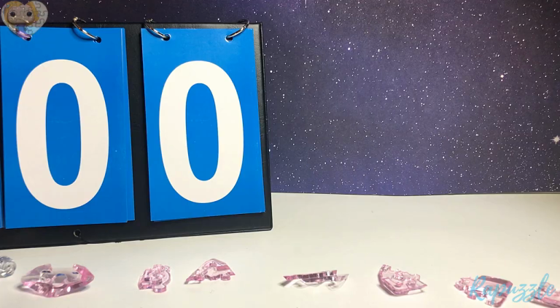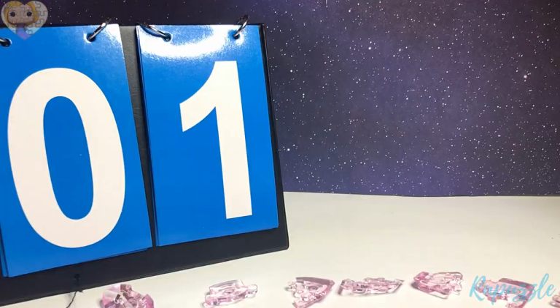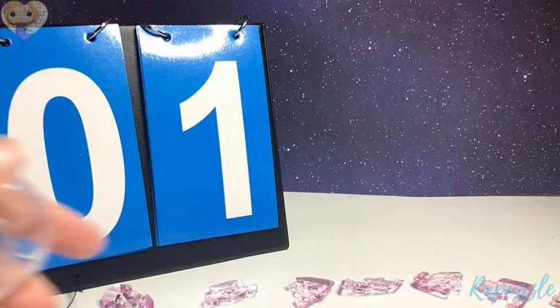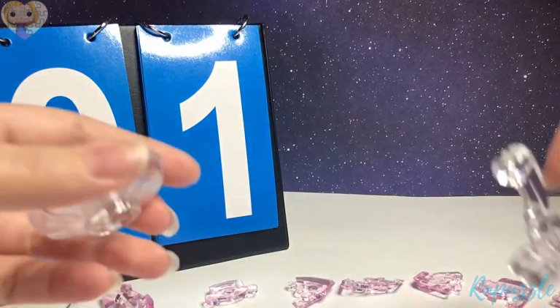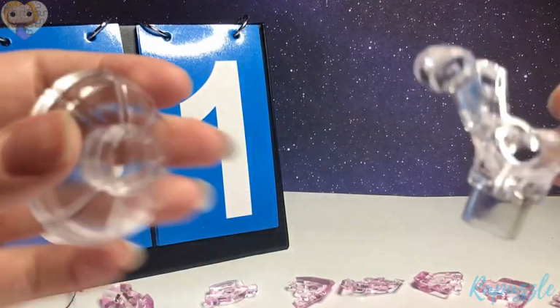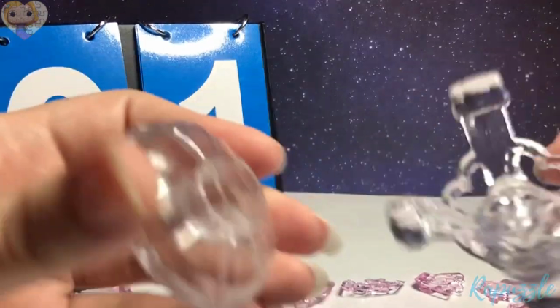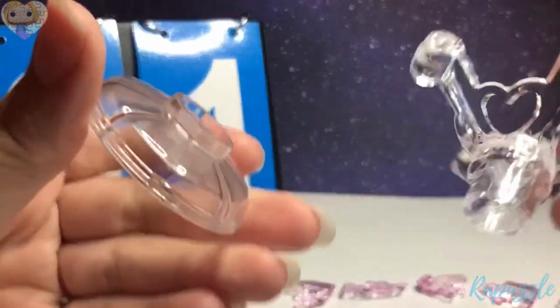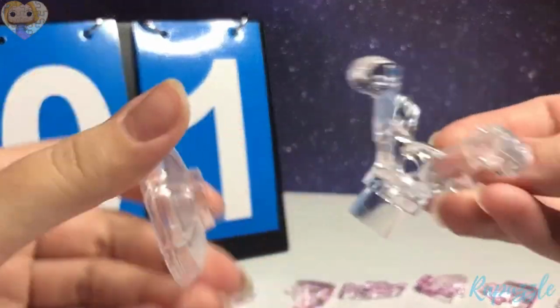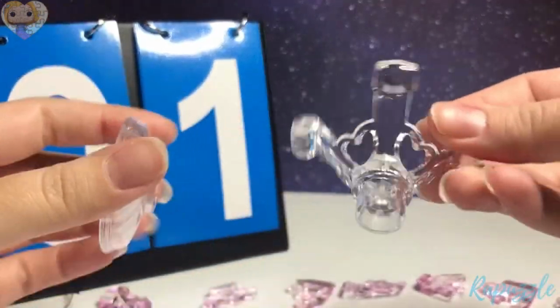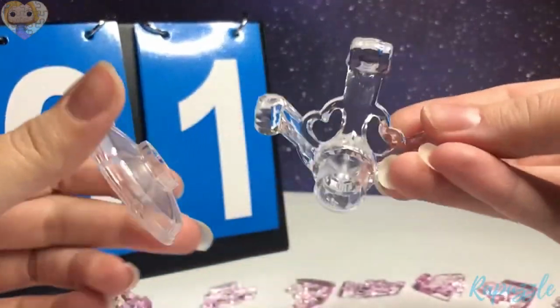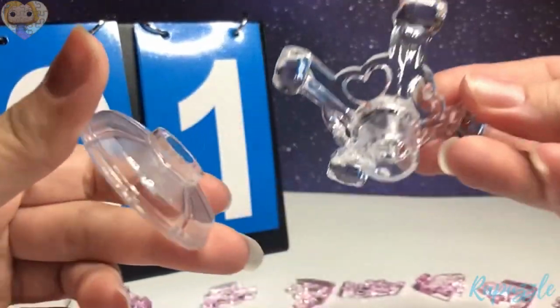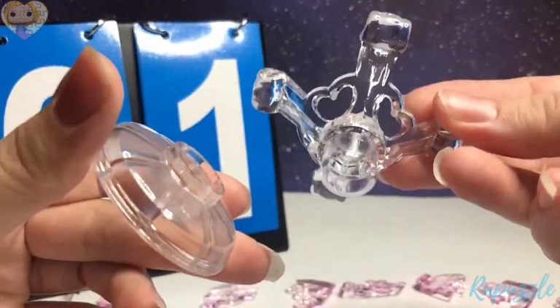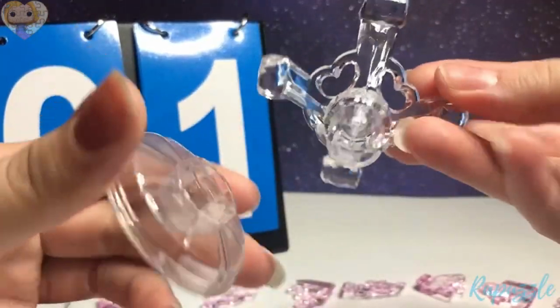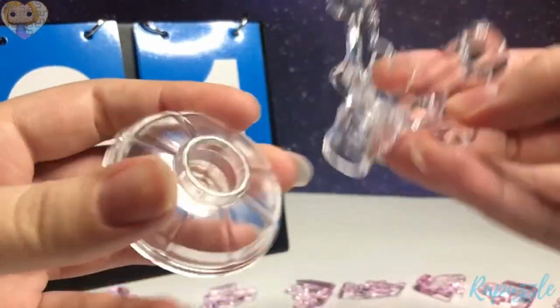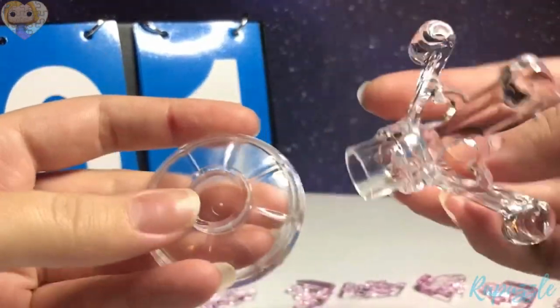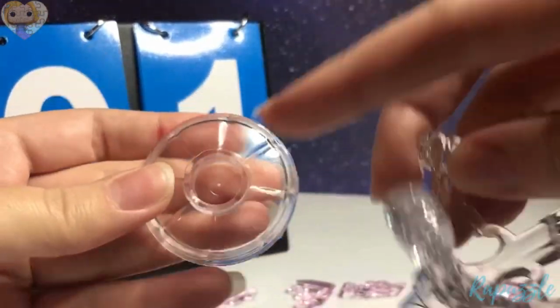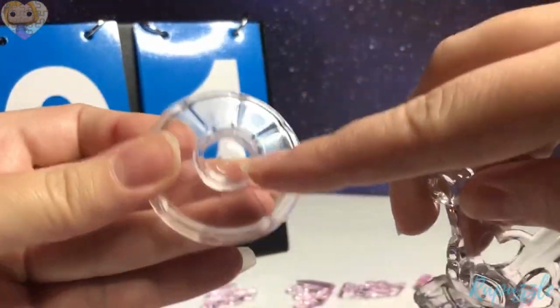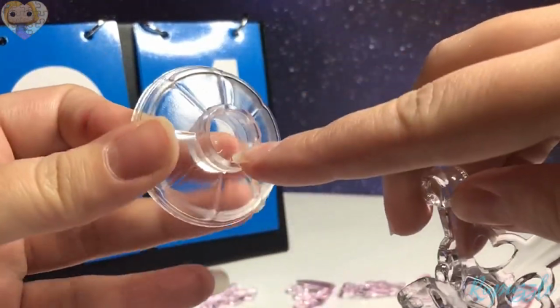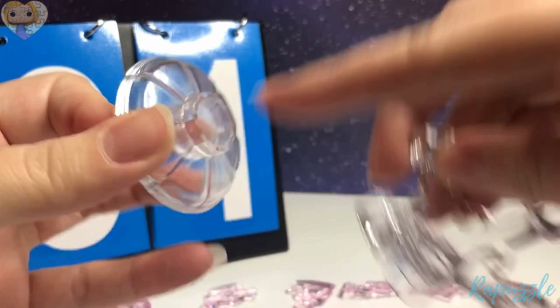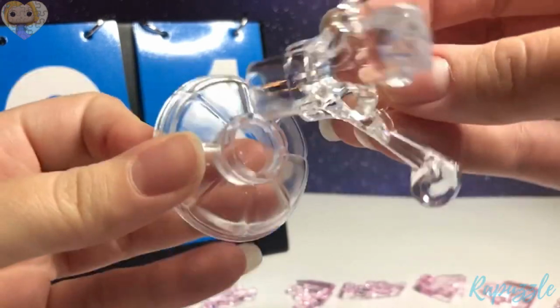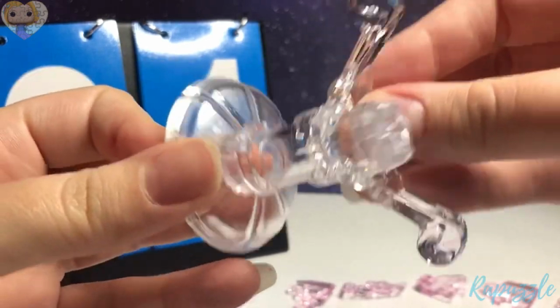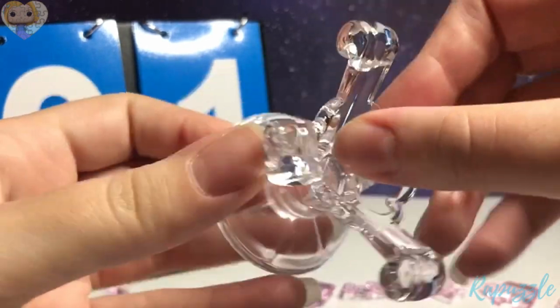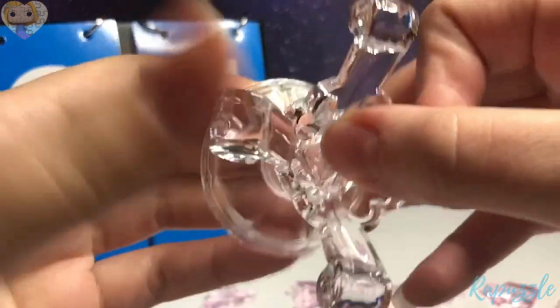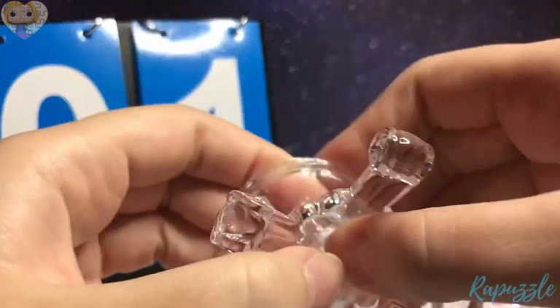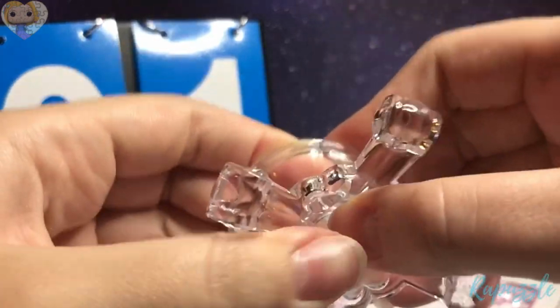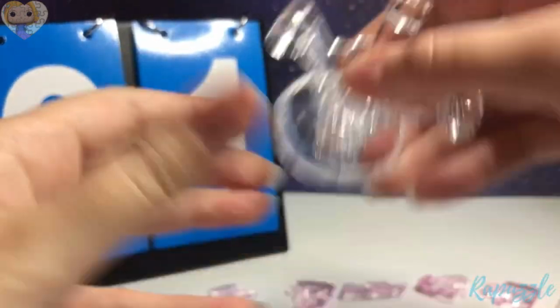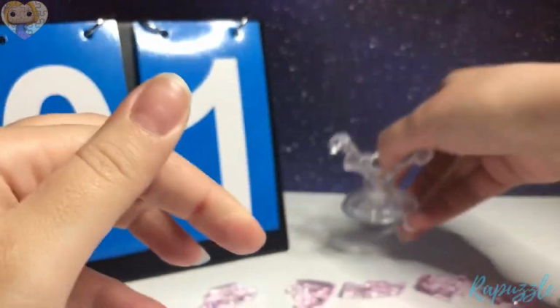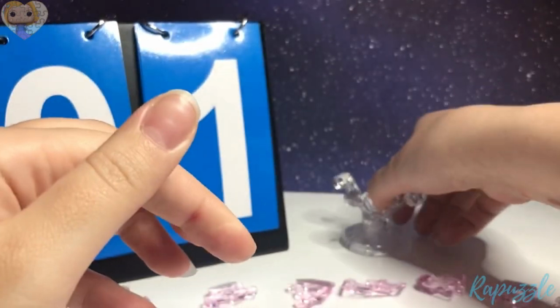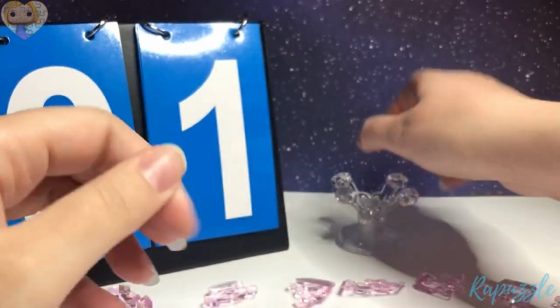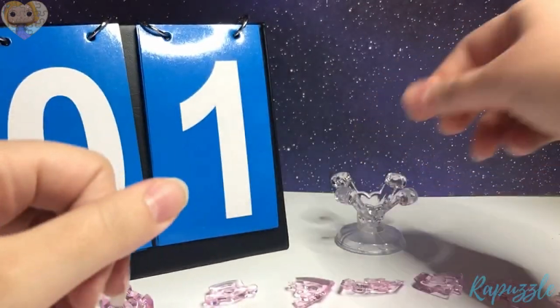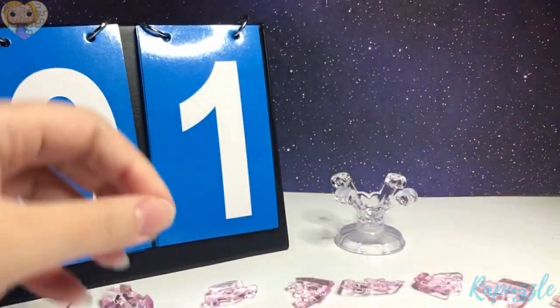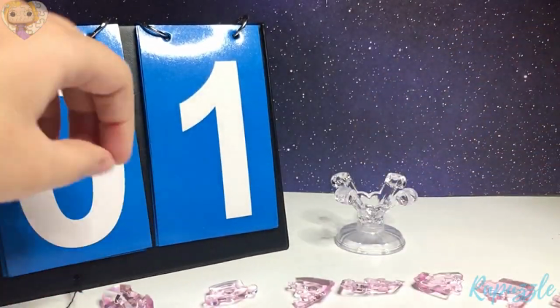First step is going to be the base. It is these two clear pieces. You're just going to slide it into place. Set that aside.